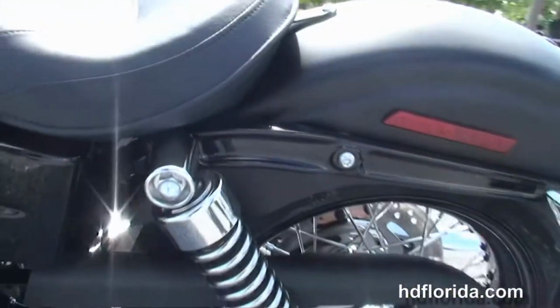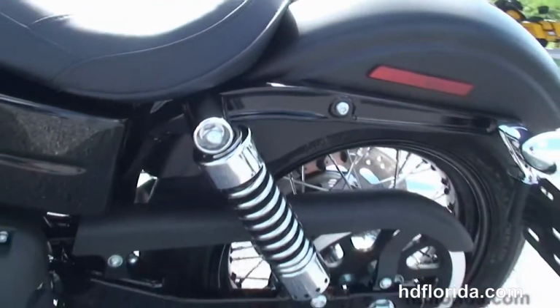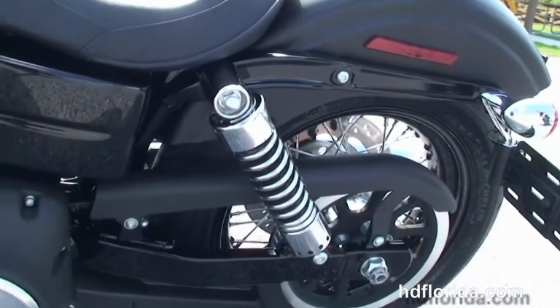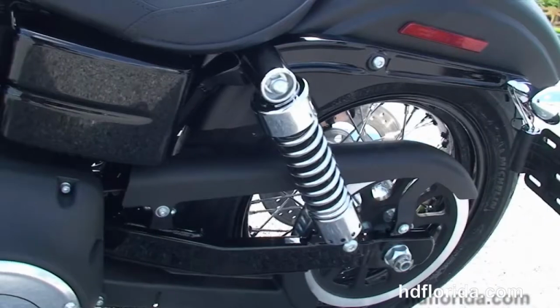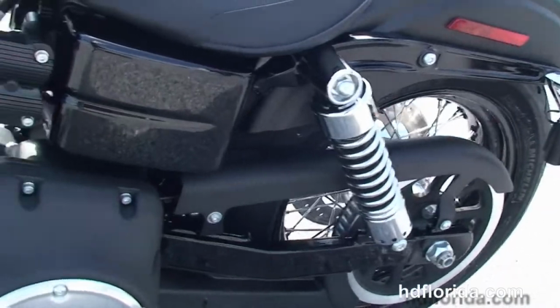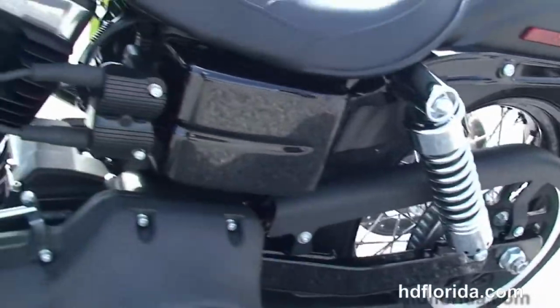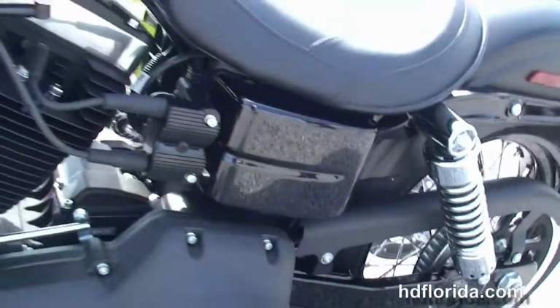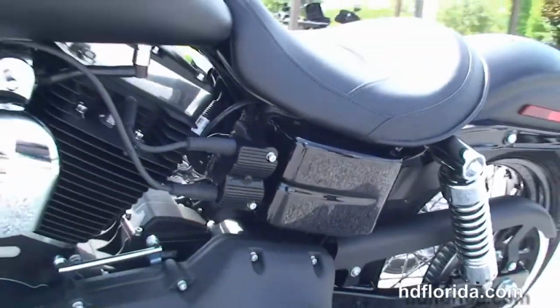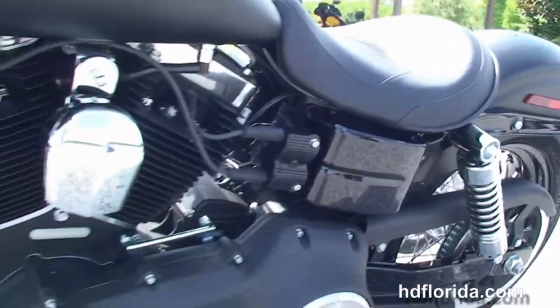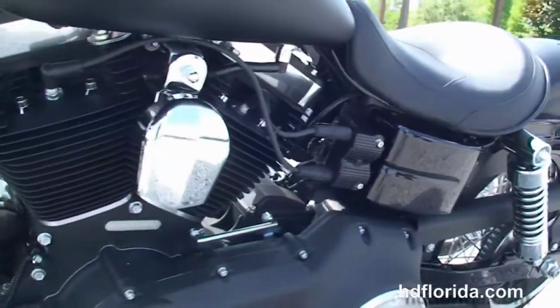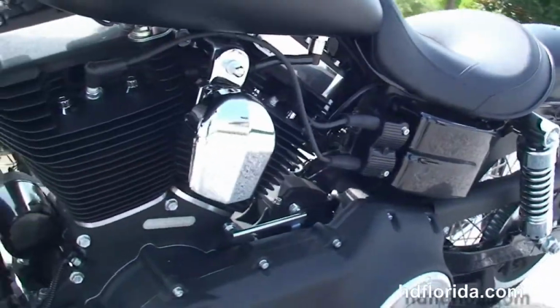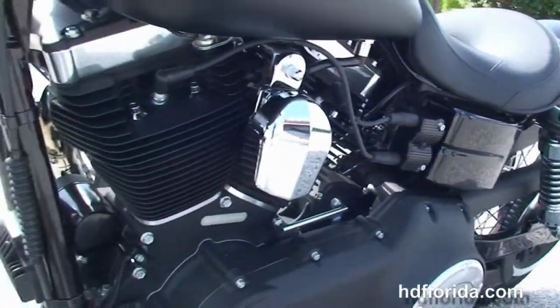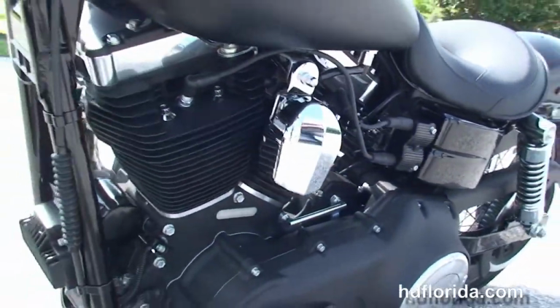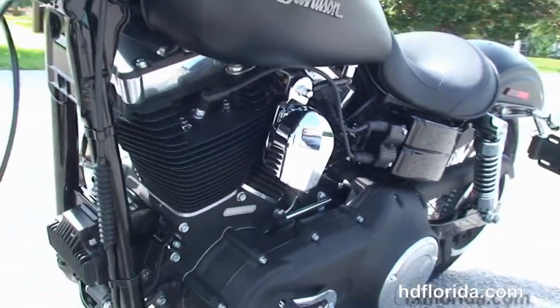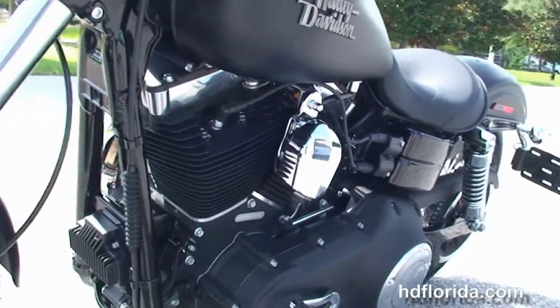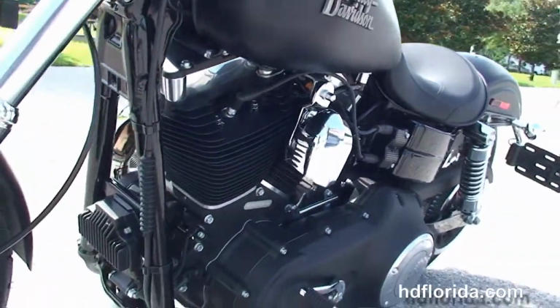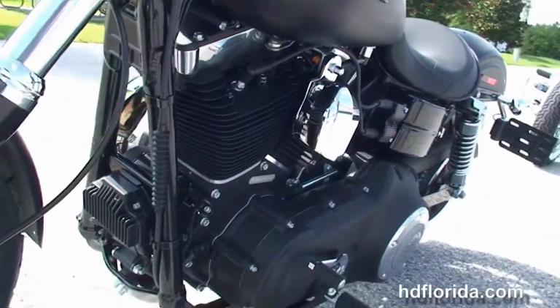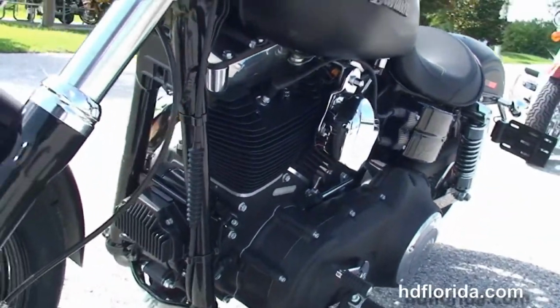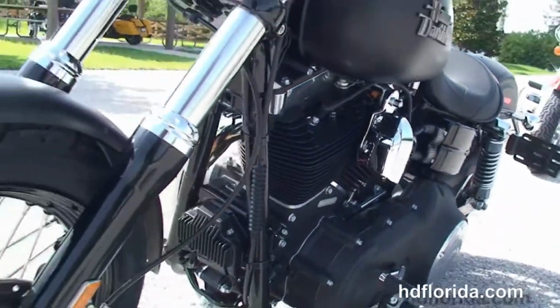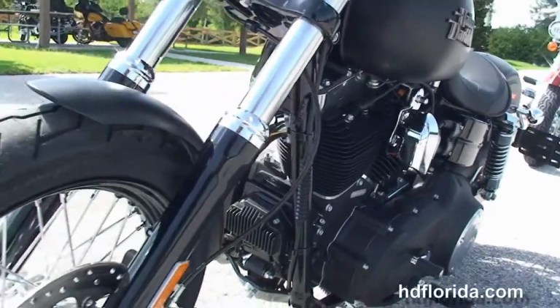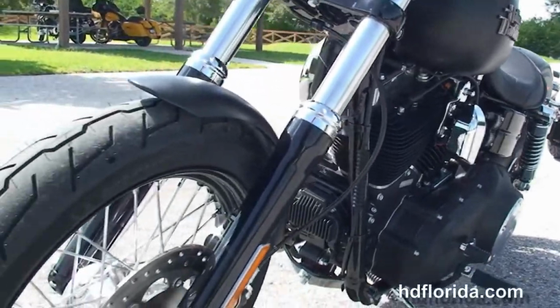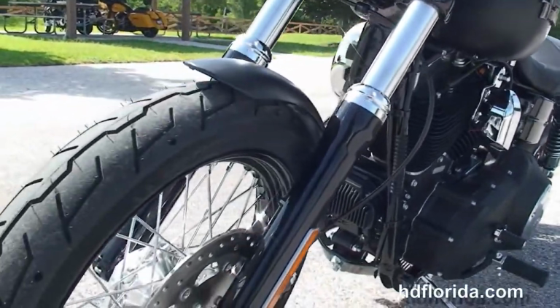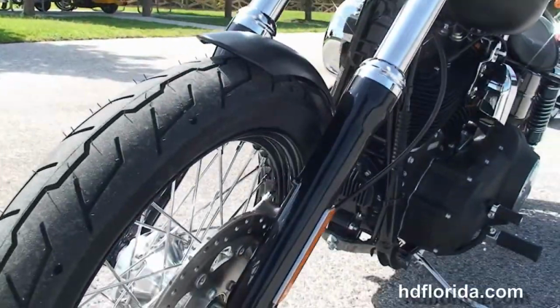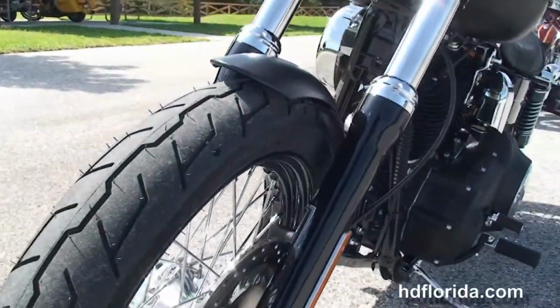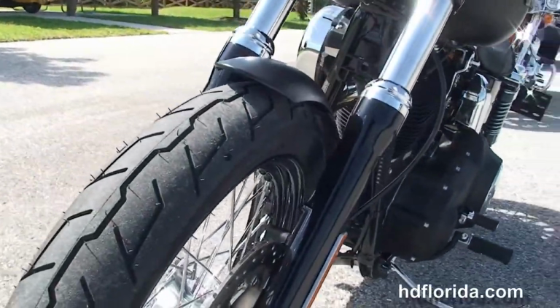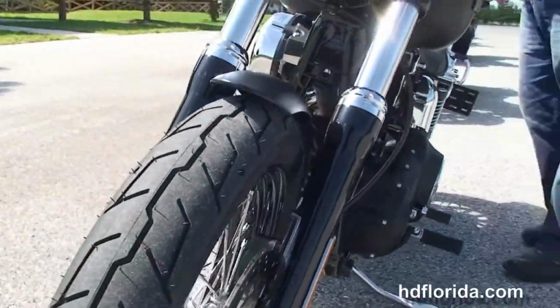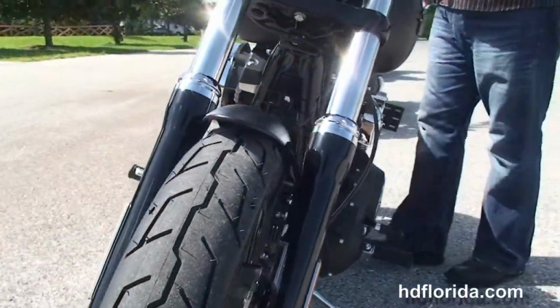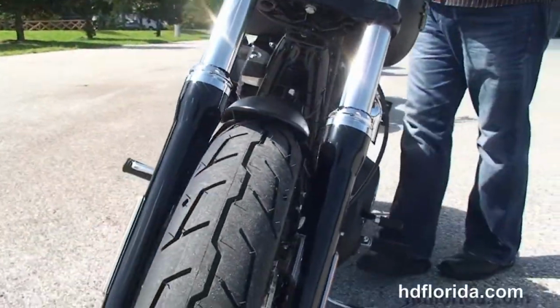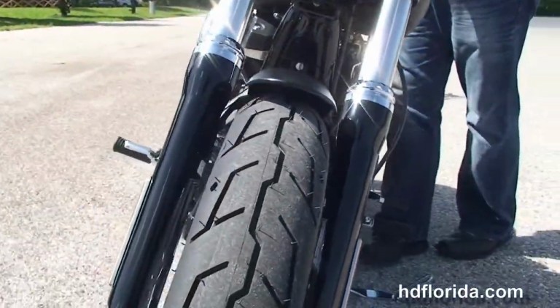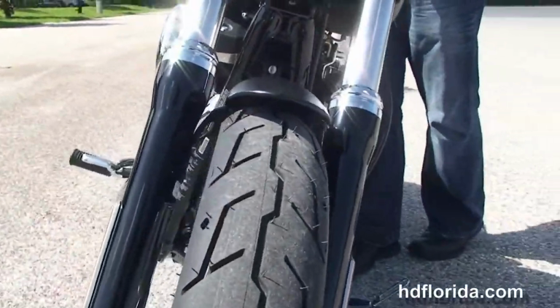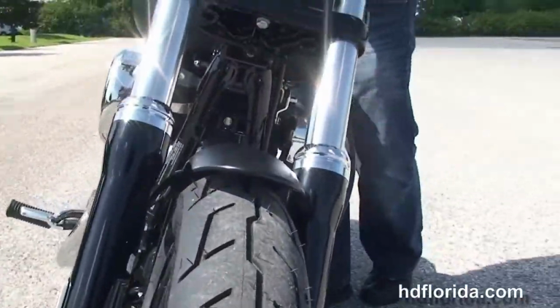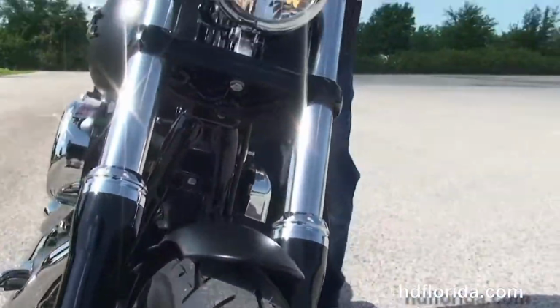This bike is in black denim, carries a 2-year unlimited mile warranty that can be extended out for another 5 years on top of that for a total of 7 years of factory warranty. We finance new Harley-Davidsons for up to 84 months.